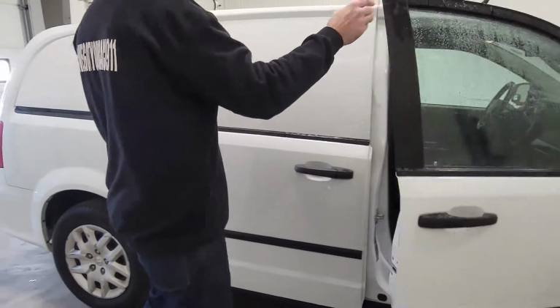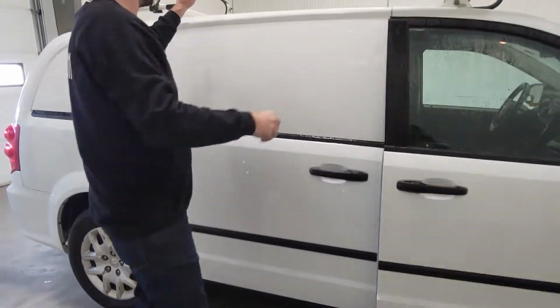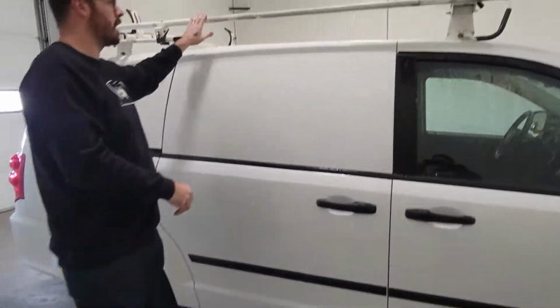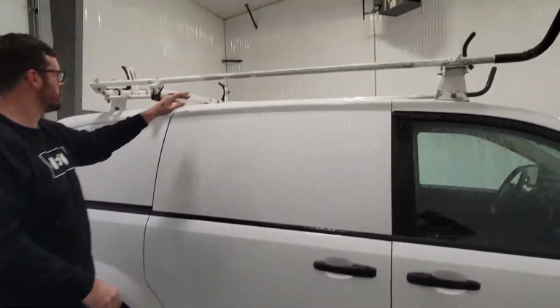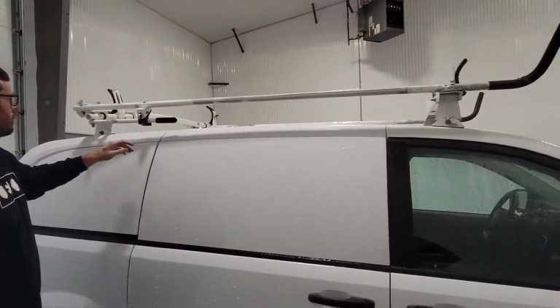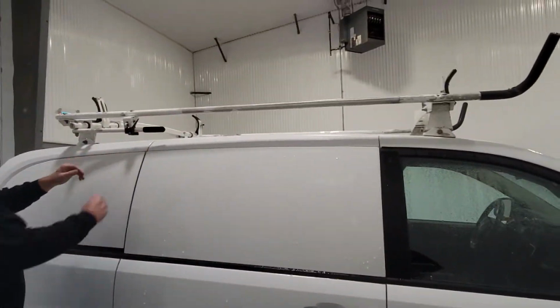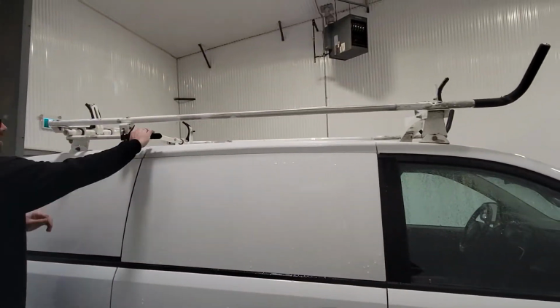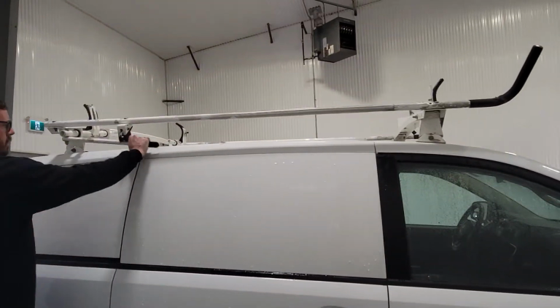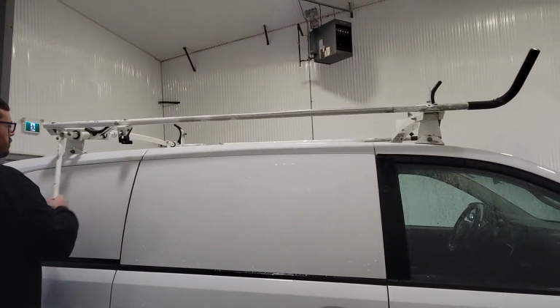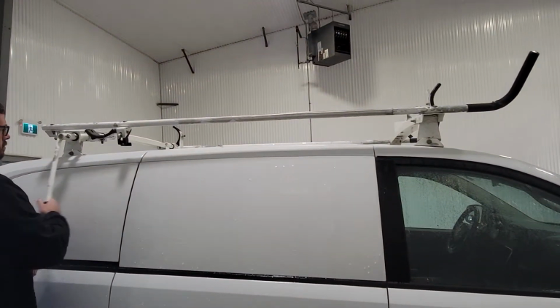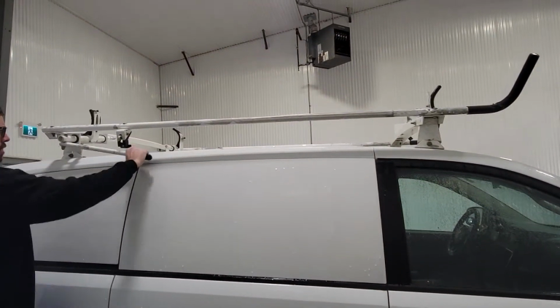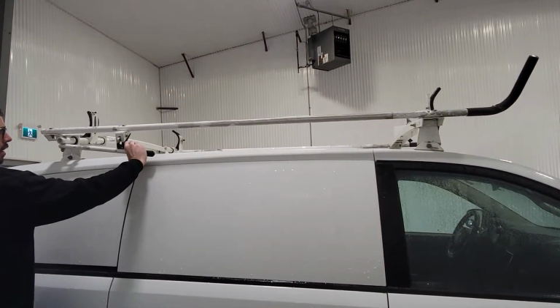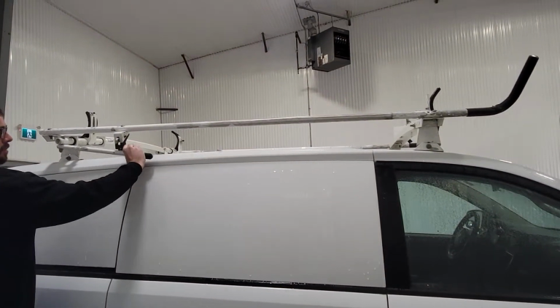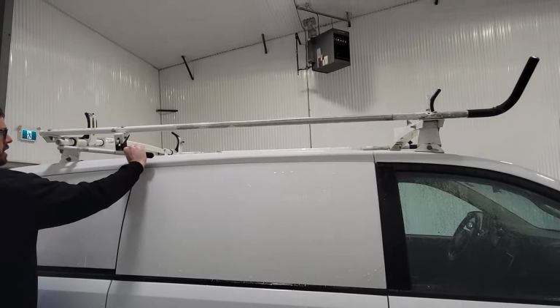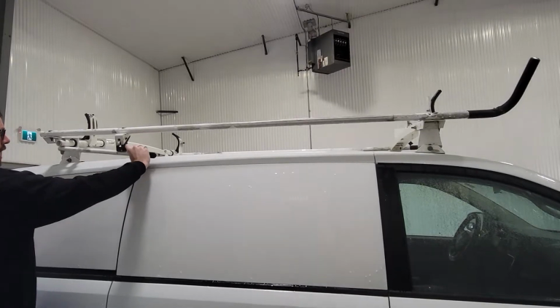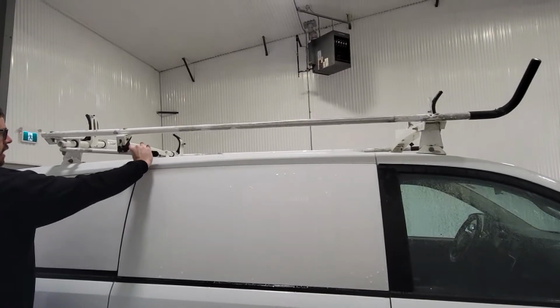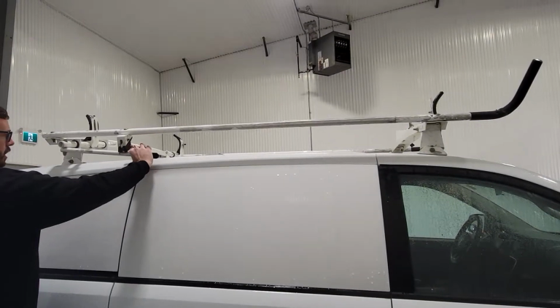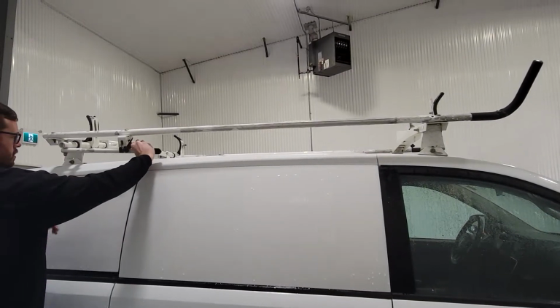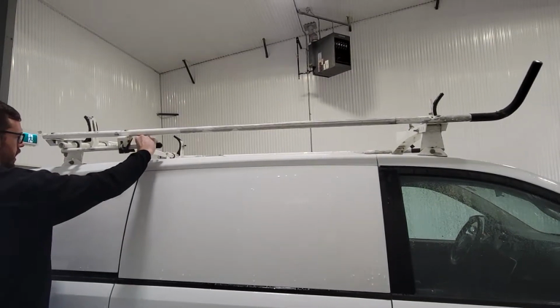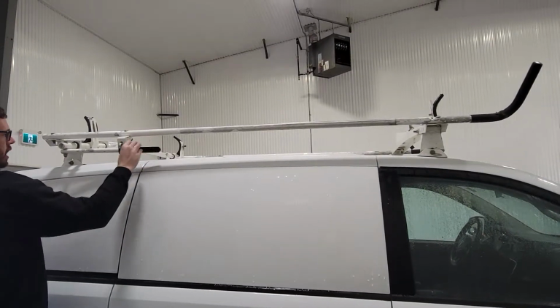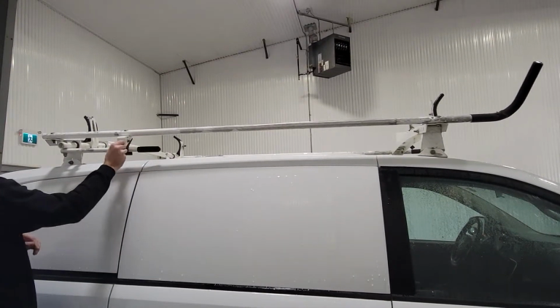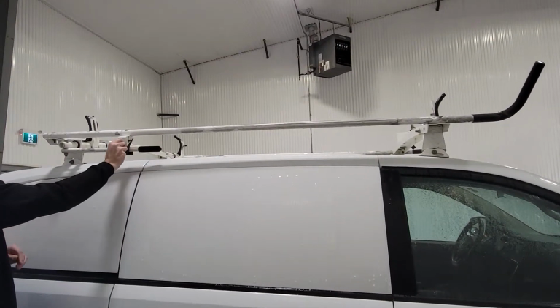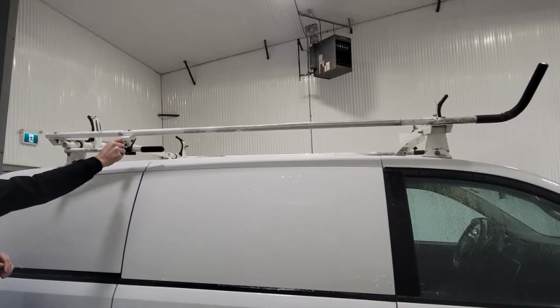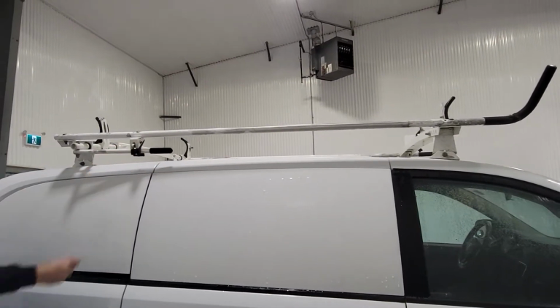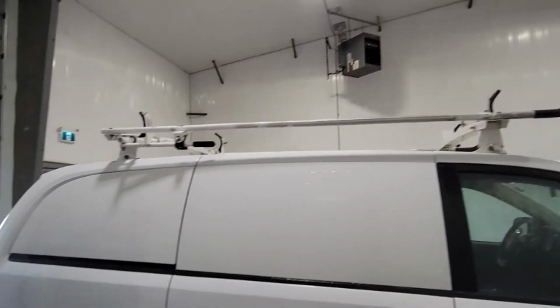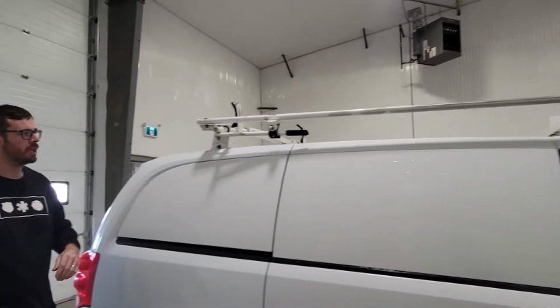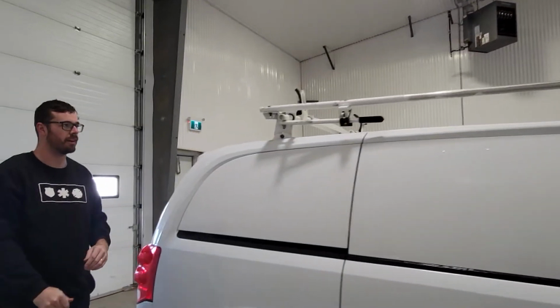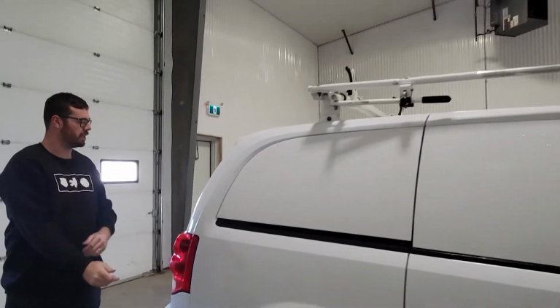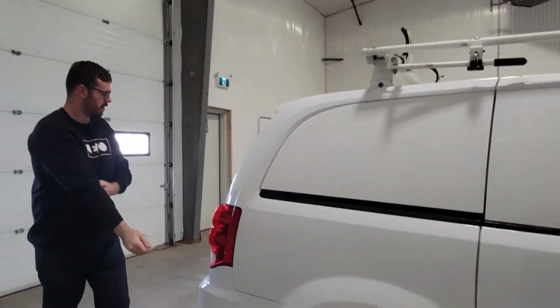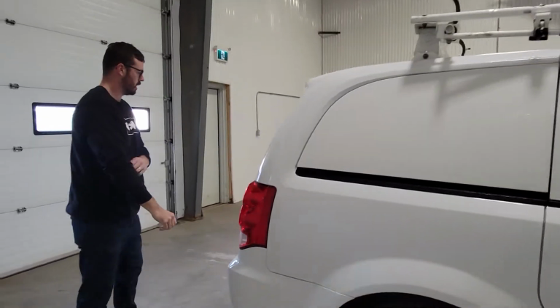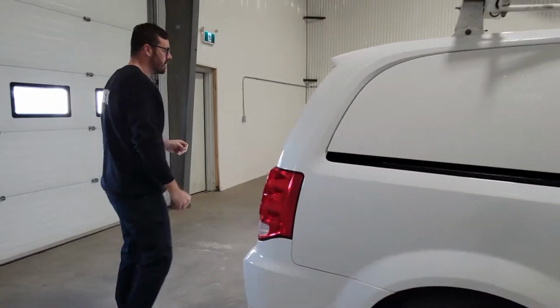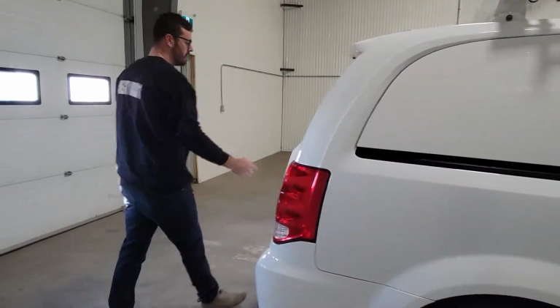There's a roof rack on this one as well. It locks in place like that, and you can always stick a padlock in here to lock the ladder in place so that nobody can steal it on you.